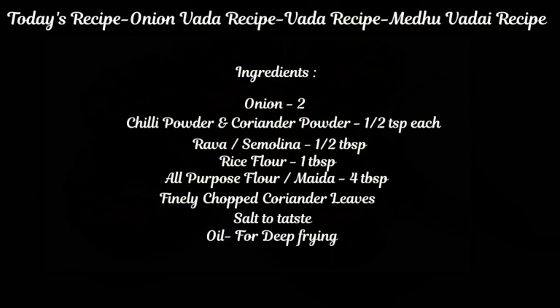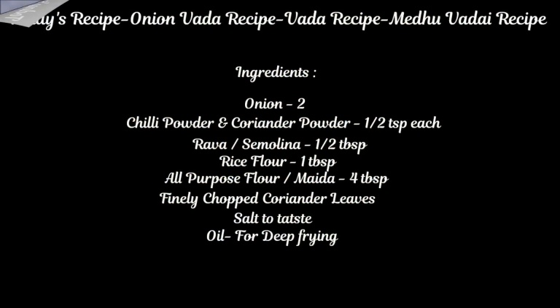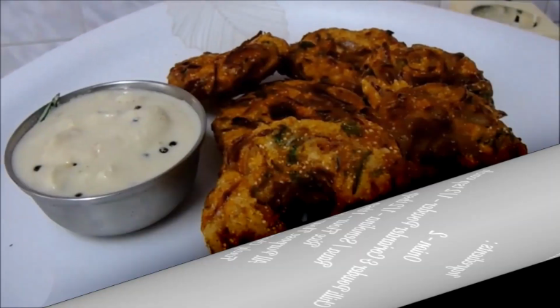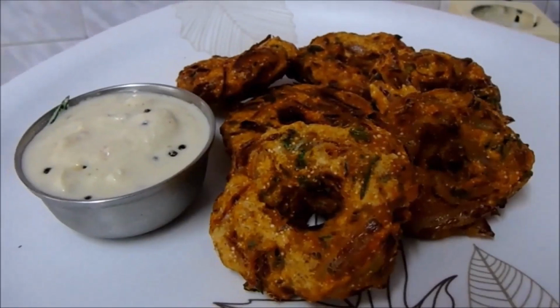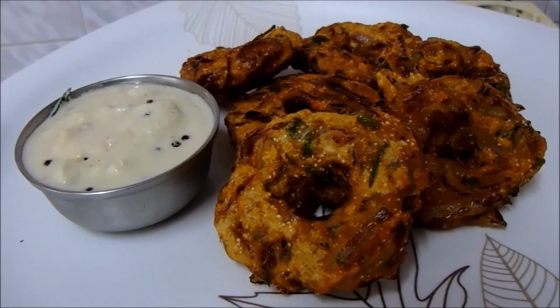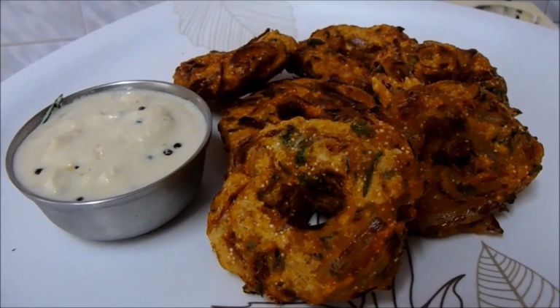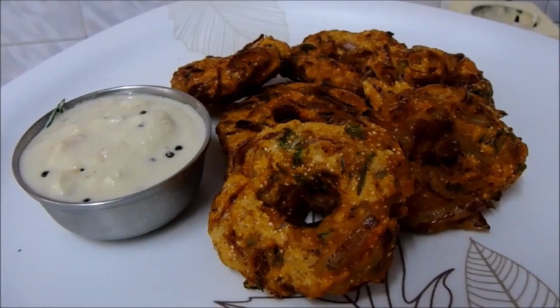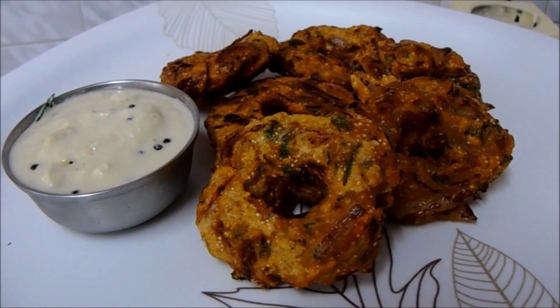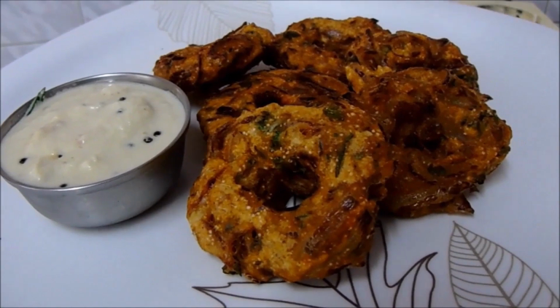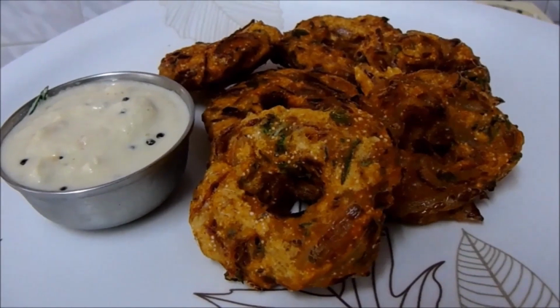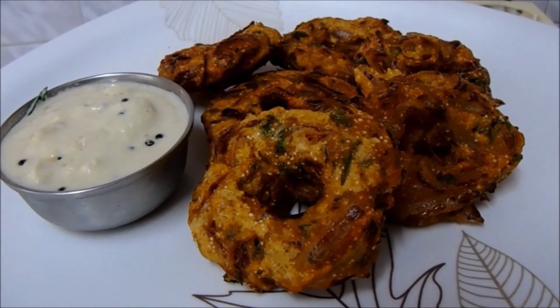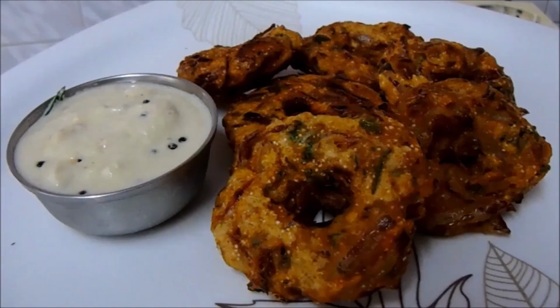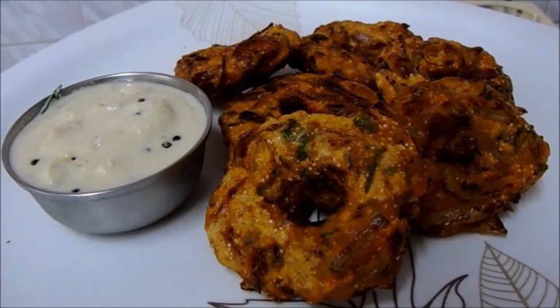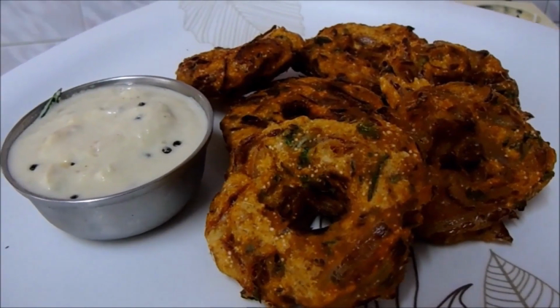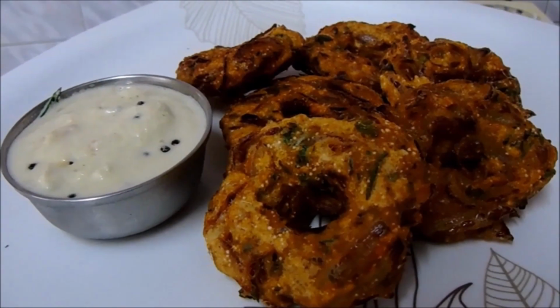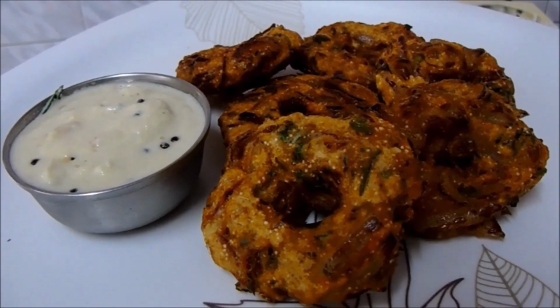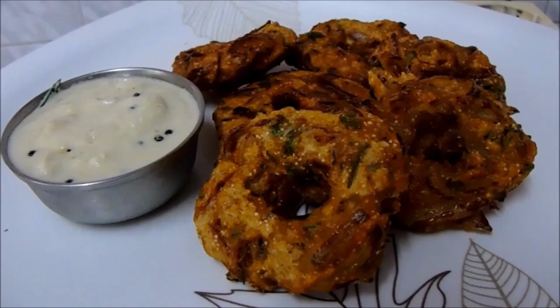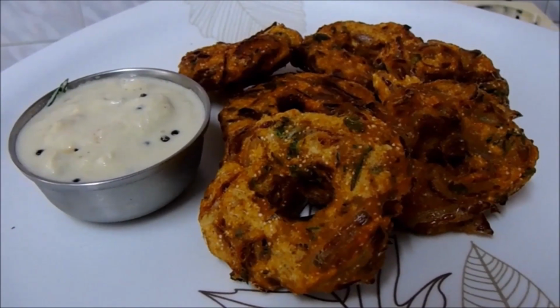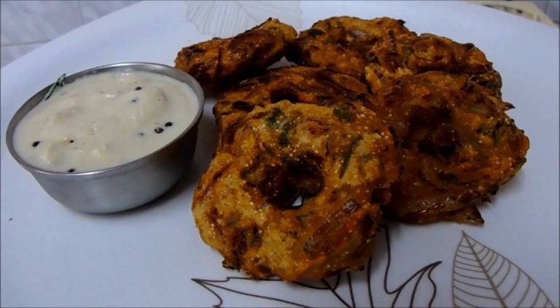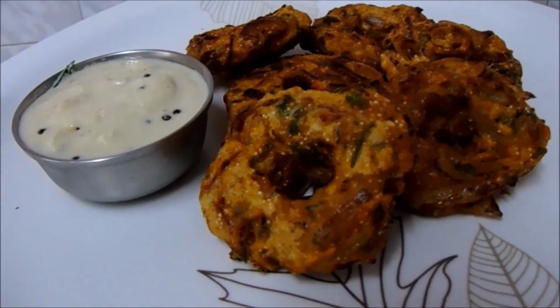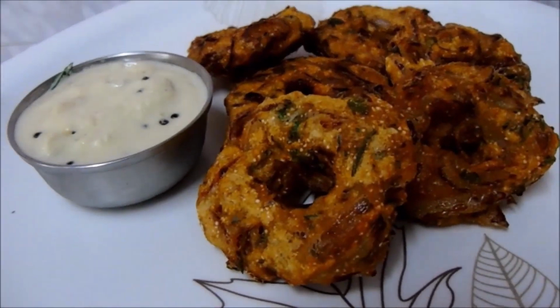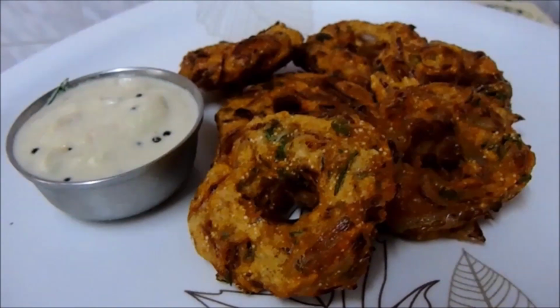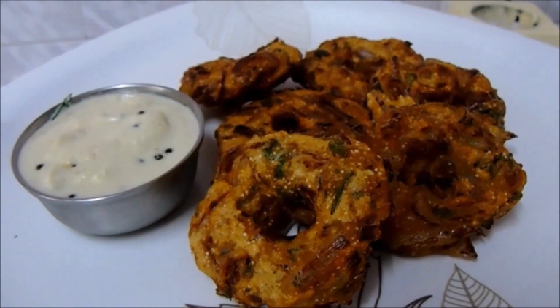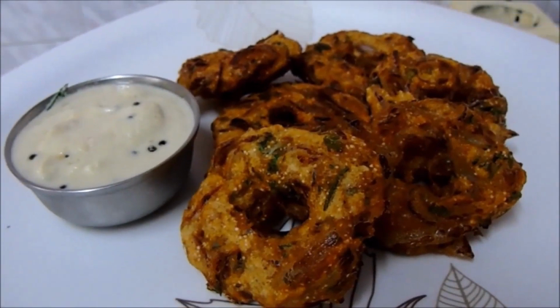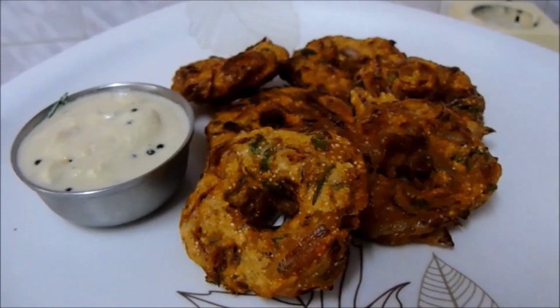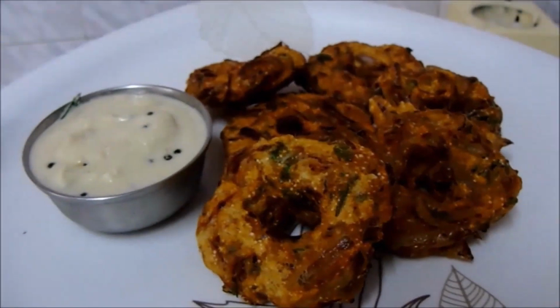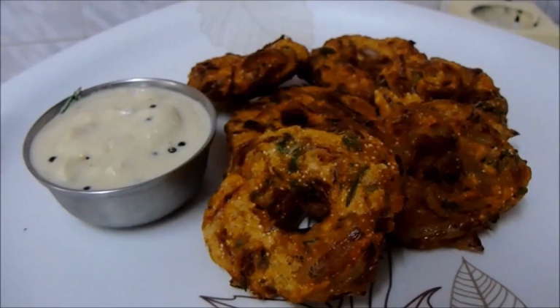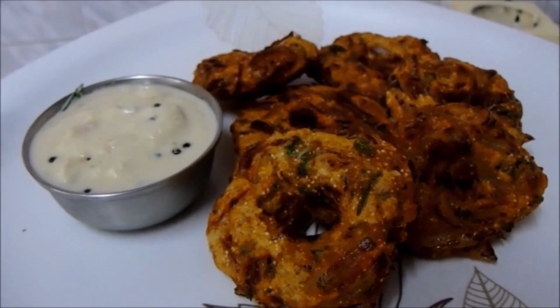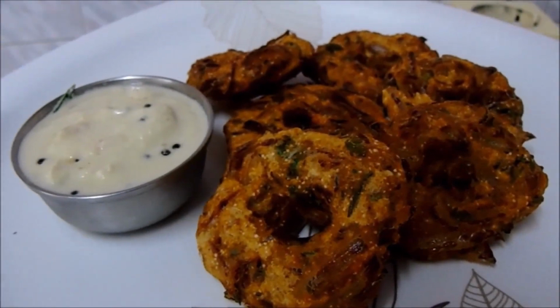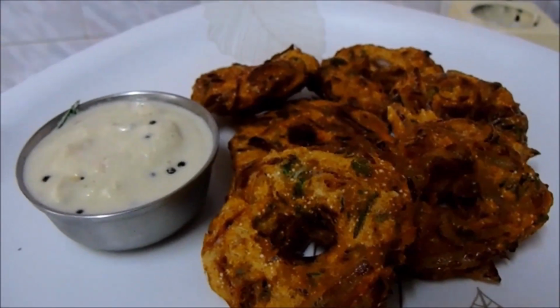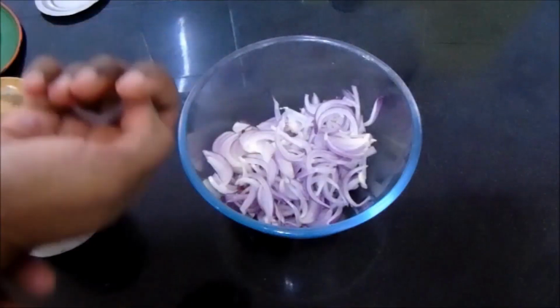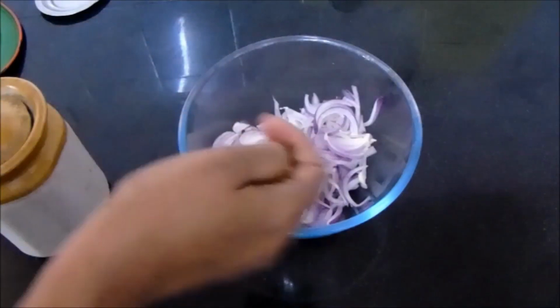Welcome everyone! Today let's see how to prepare this tasty and crispy onion vada, a perfect tea time snack. I have prepared coconut chutney to accompany this vada. Now let's see how to prepare this tasty and crispy vada.